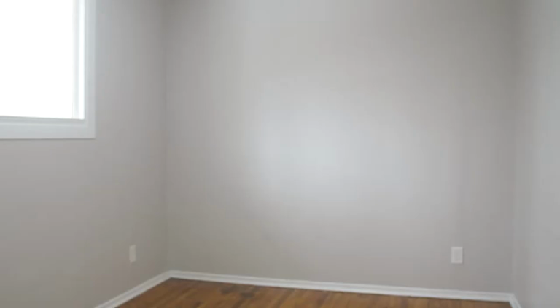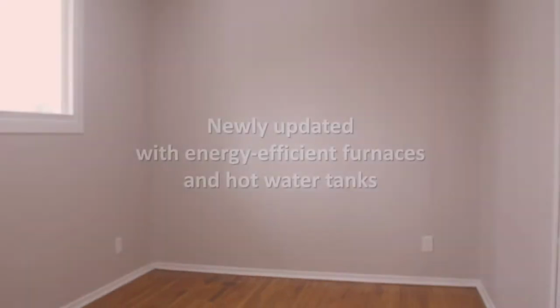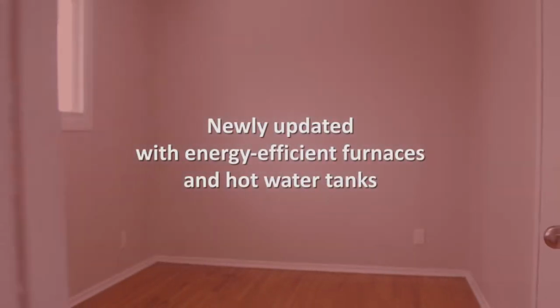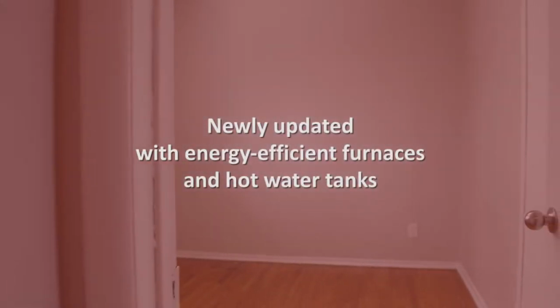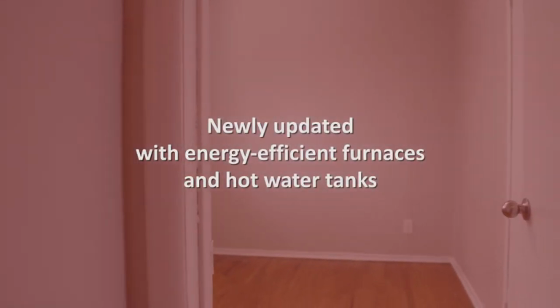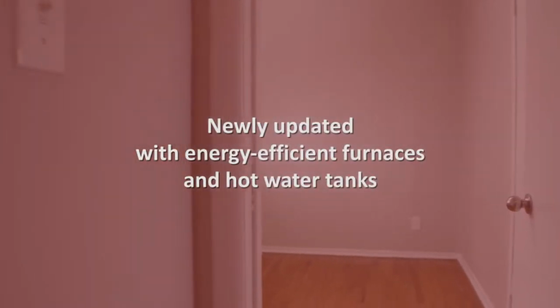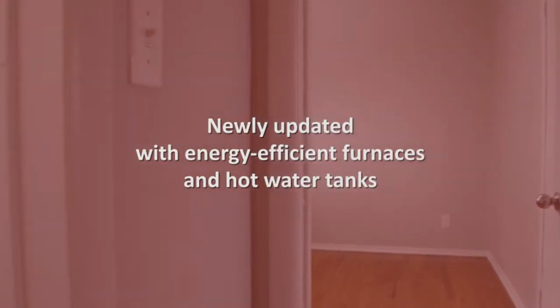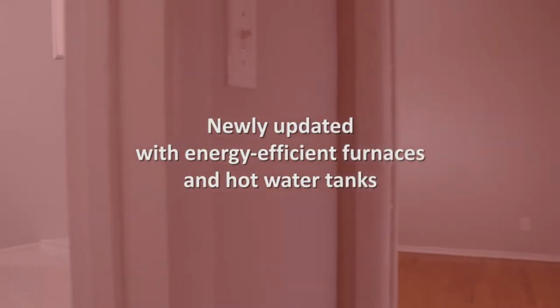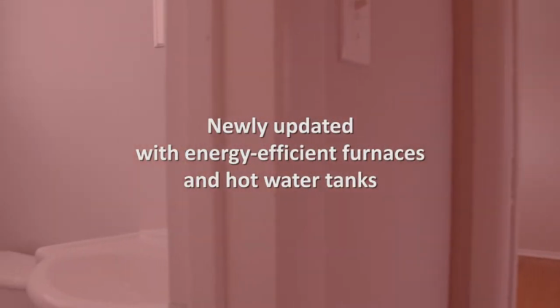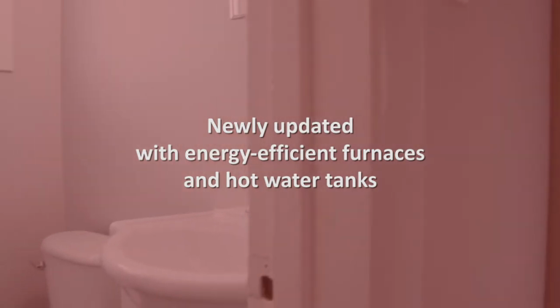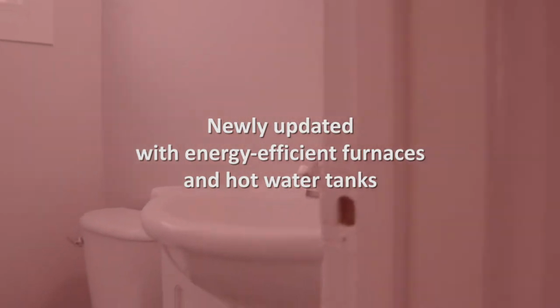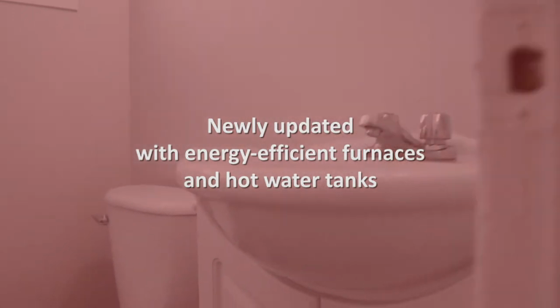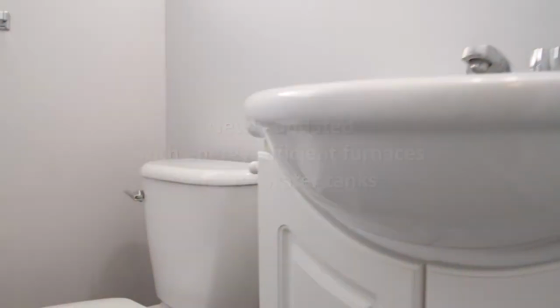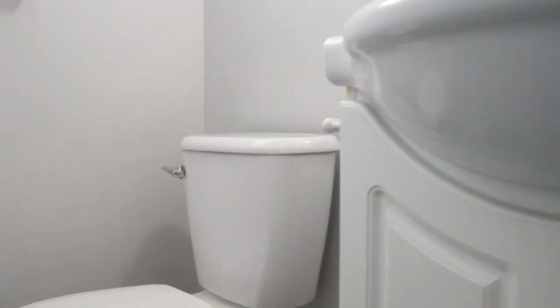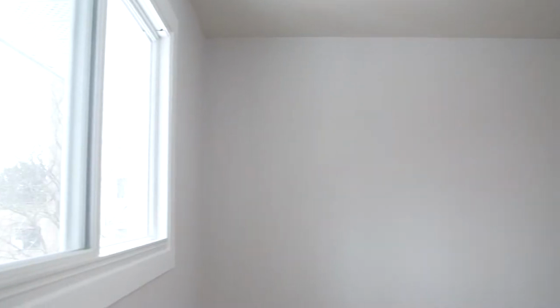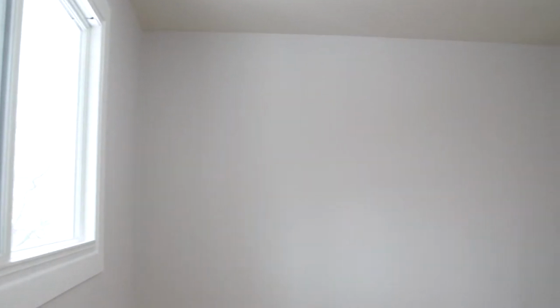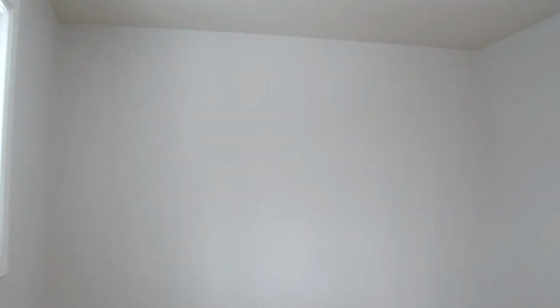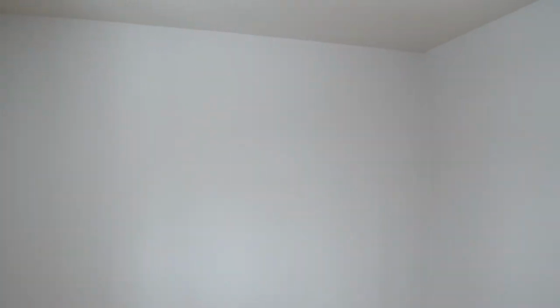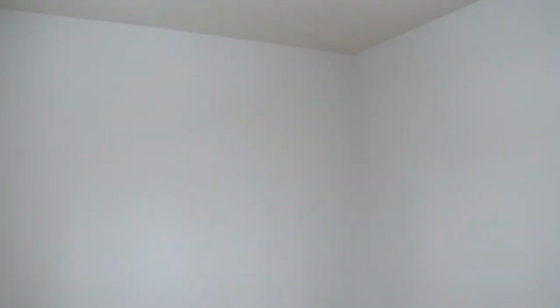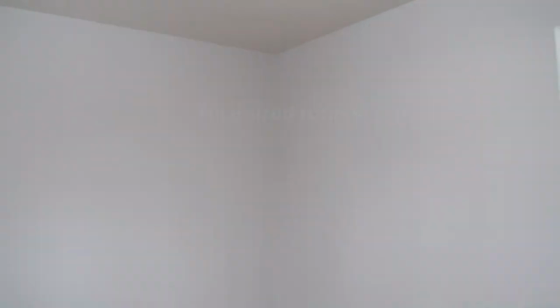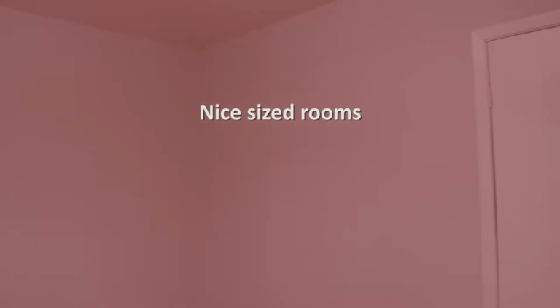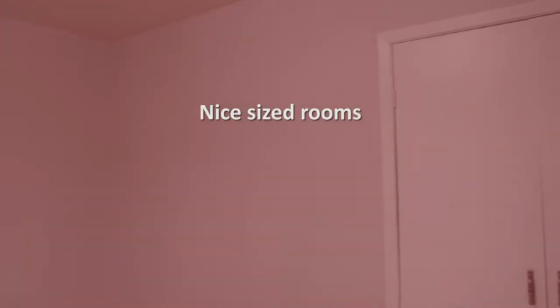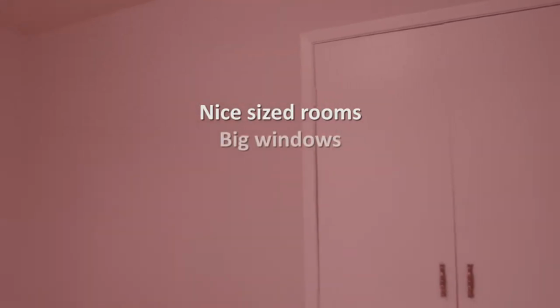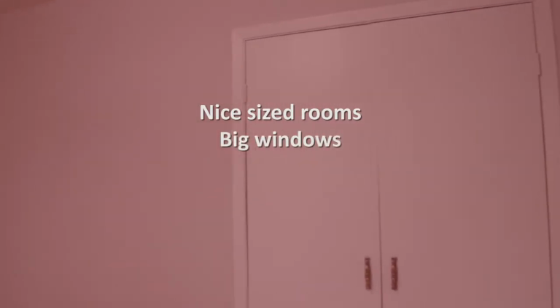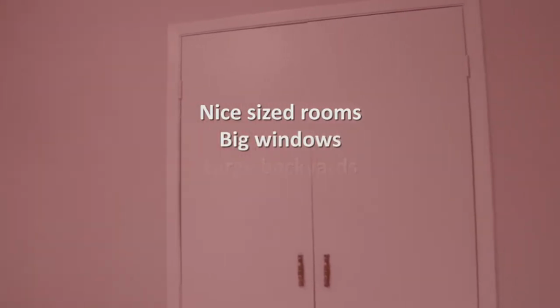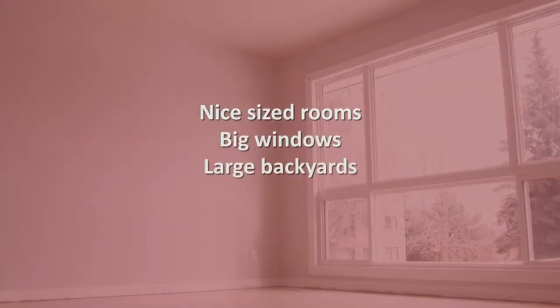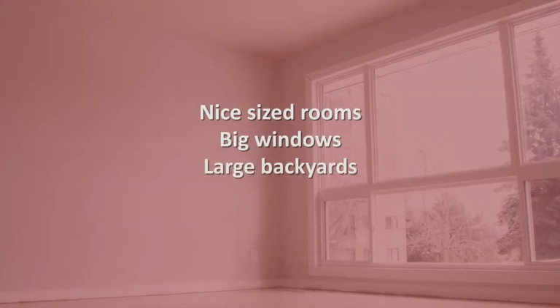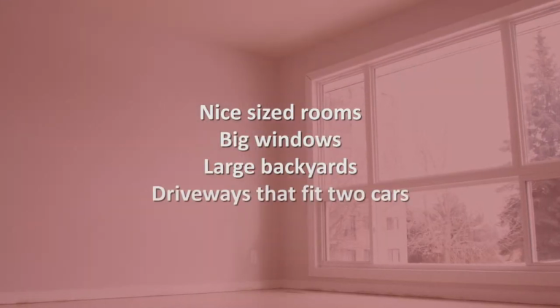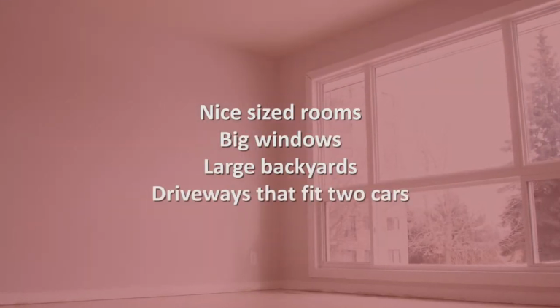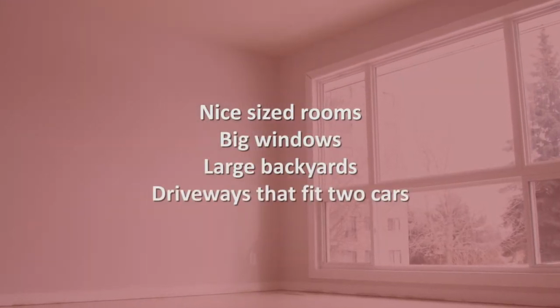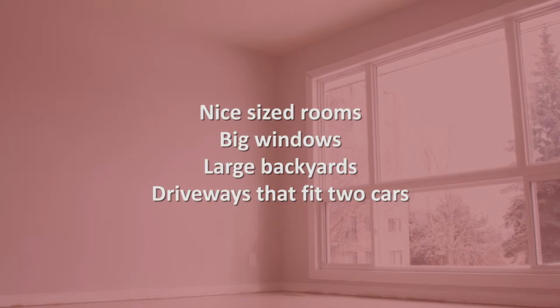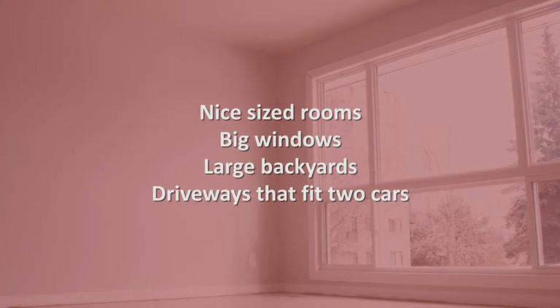The units are newly updated with energy-efficient furnaces and hot water tanks. These homes are great for families with nice sized rooms, big windows, large backyards, and driveways that fit two cars.